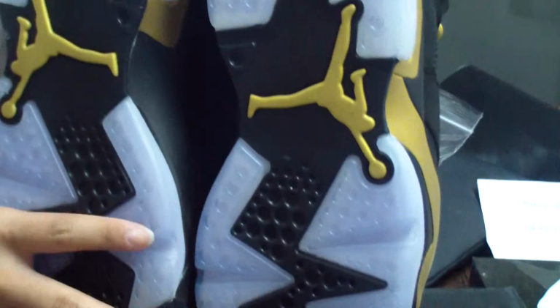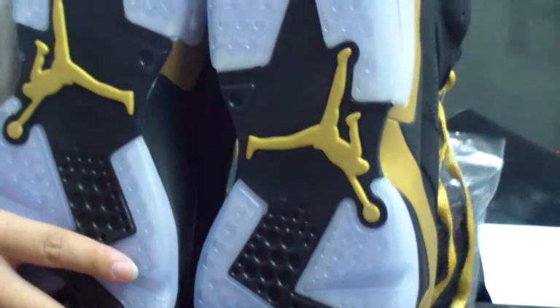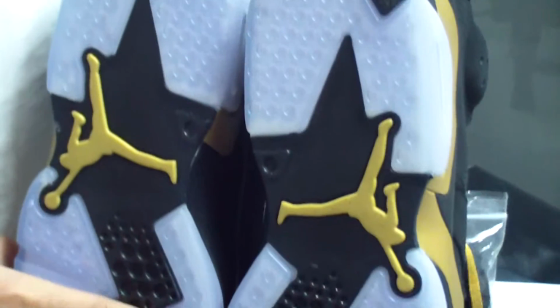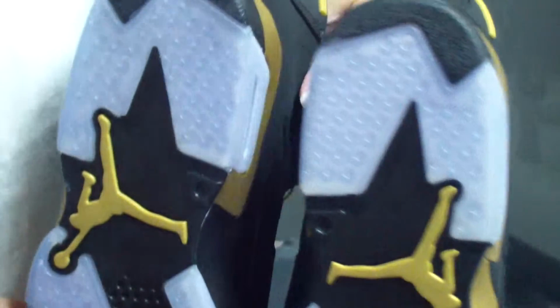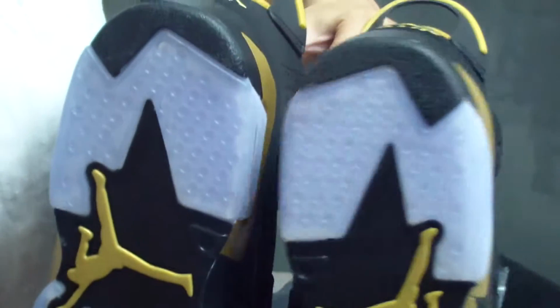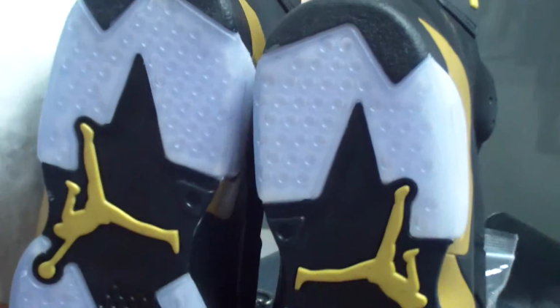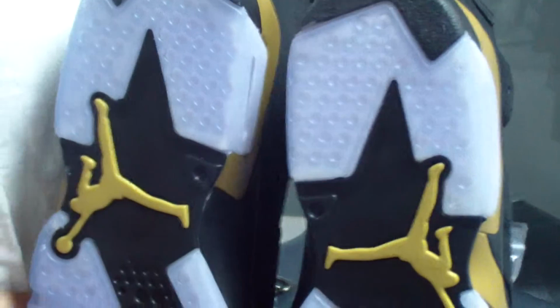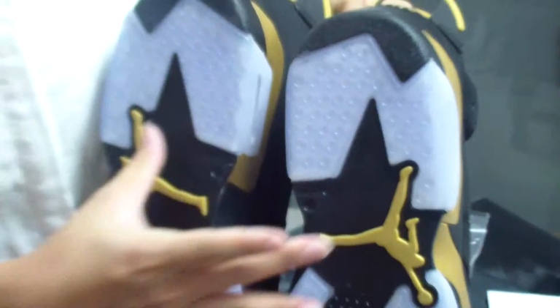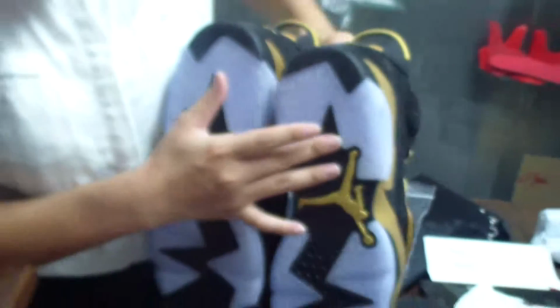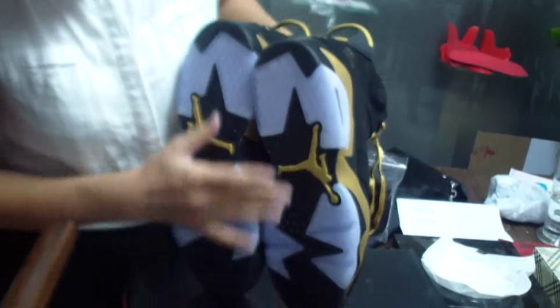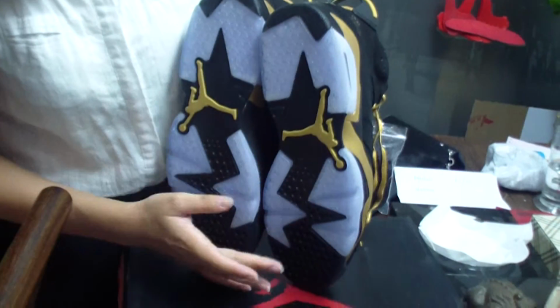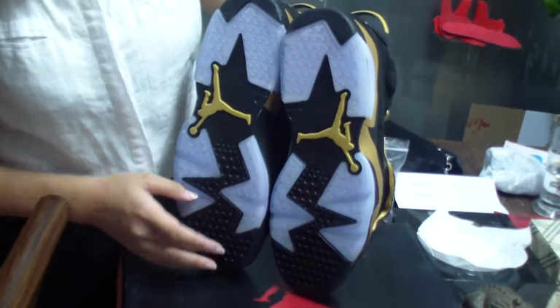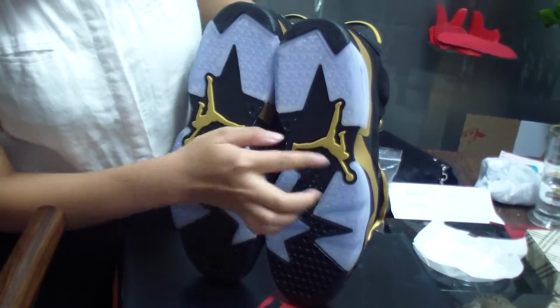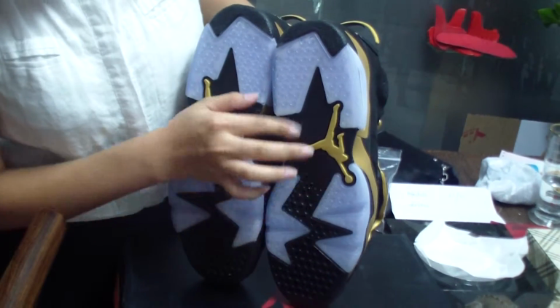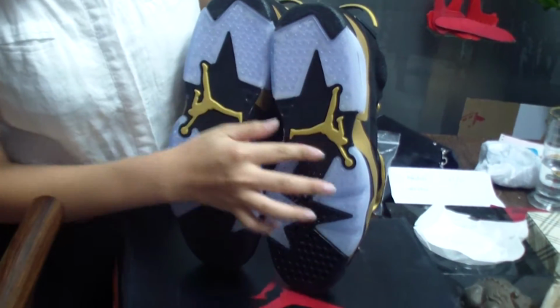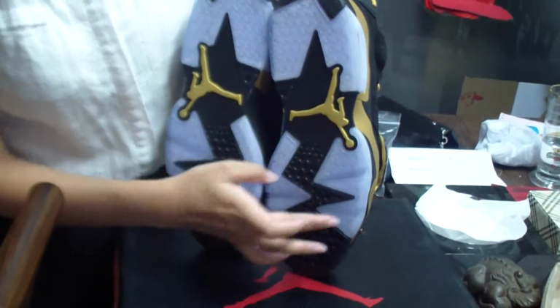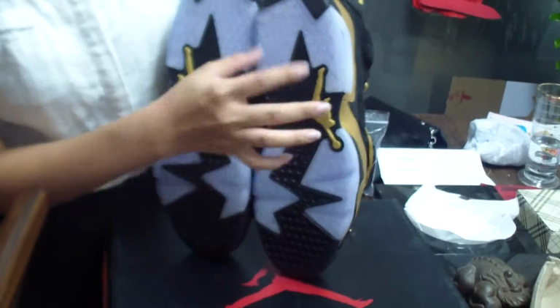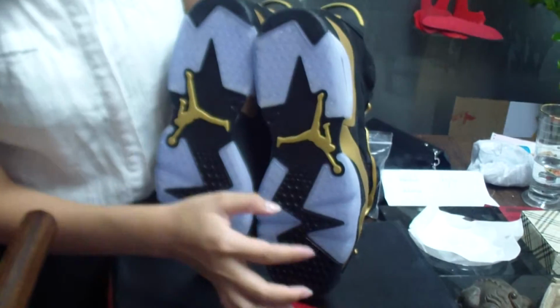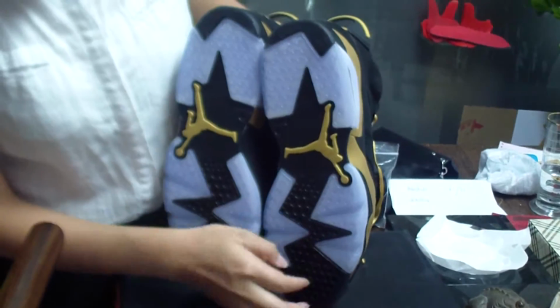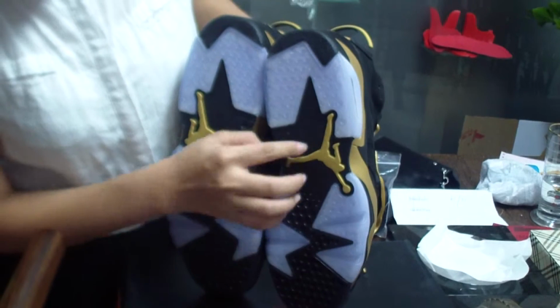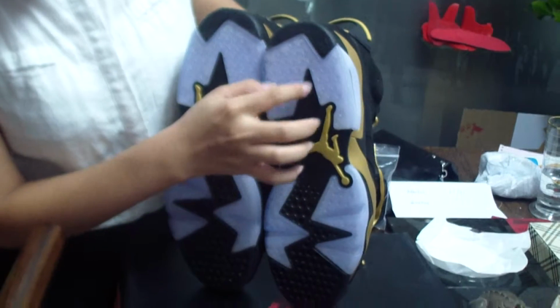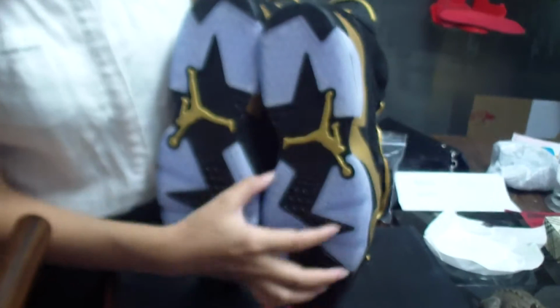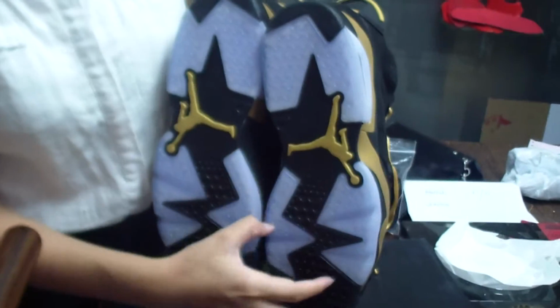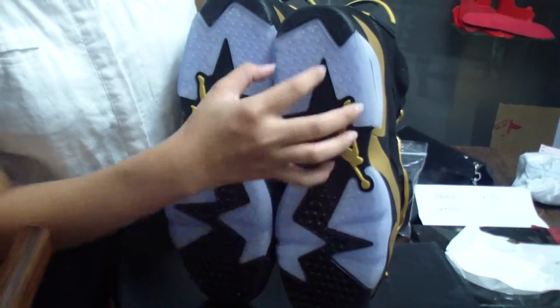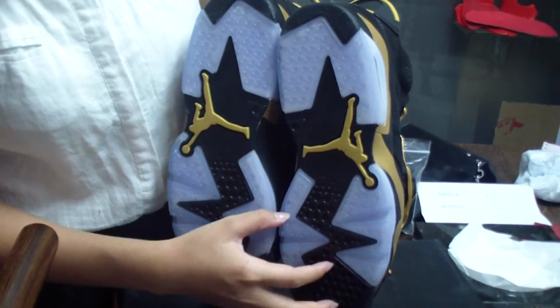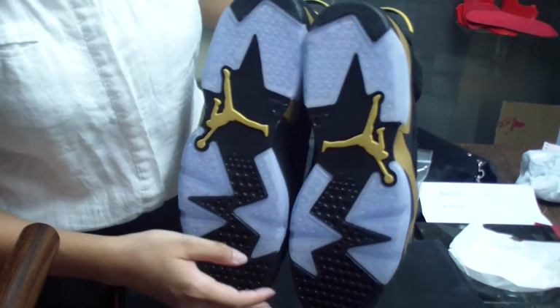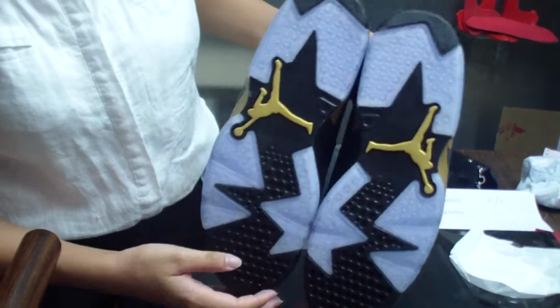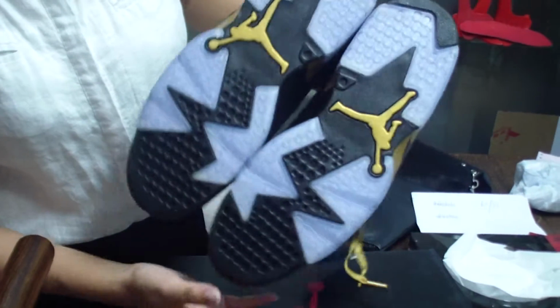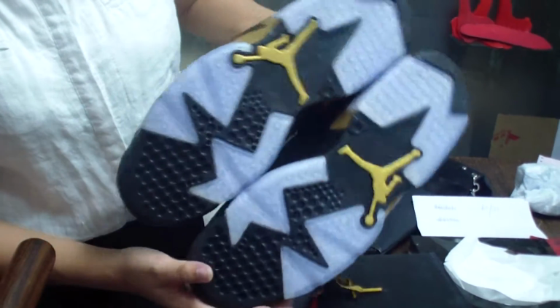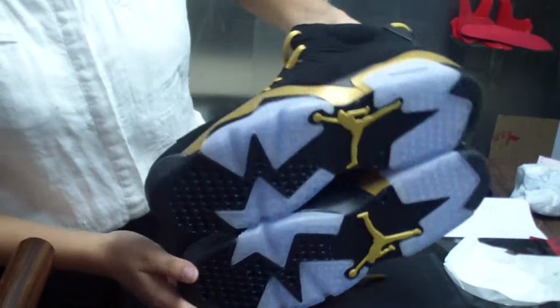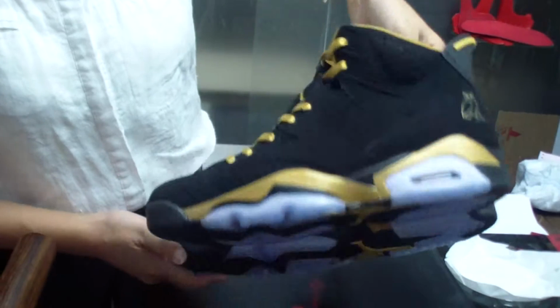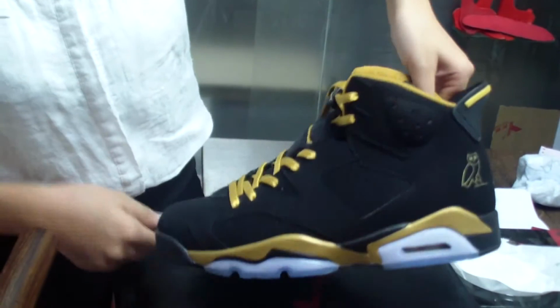Now see the bottoms — it's the very classic Jordan 6 sole with the Jumpman, the black part, and the ice blue part. It's very fantastic and very nice.